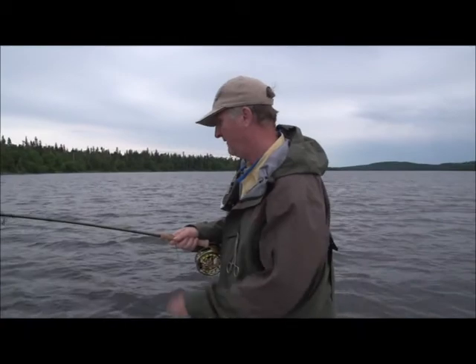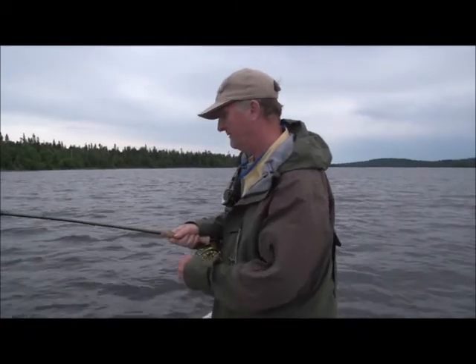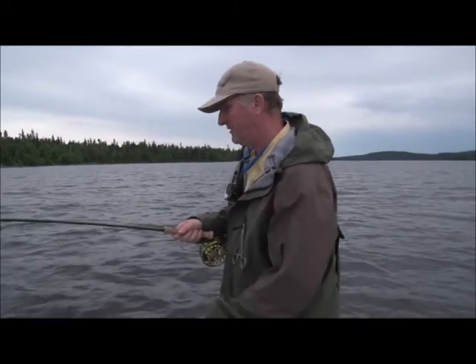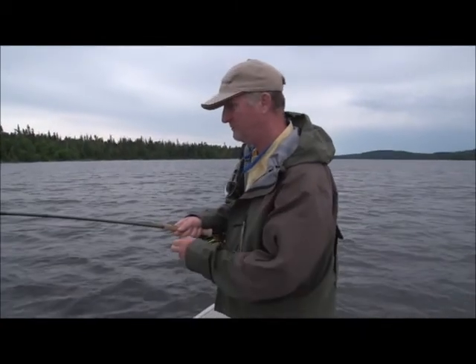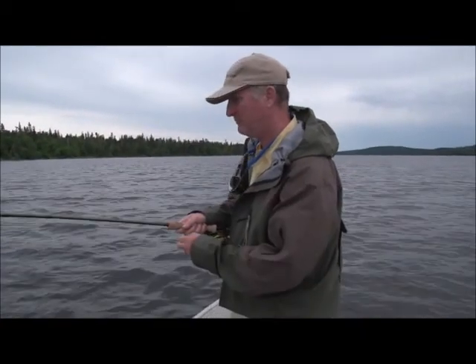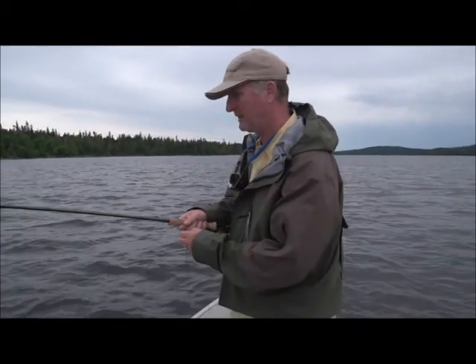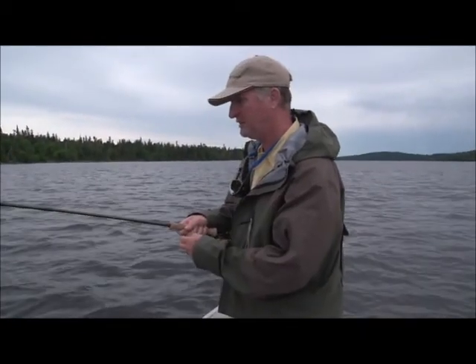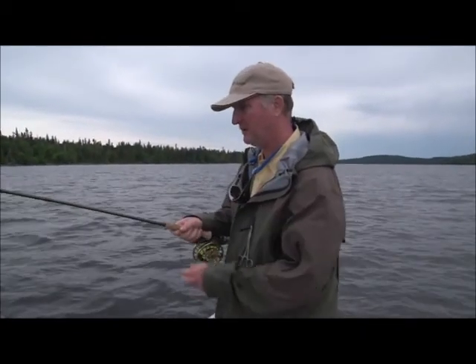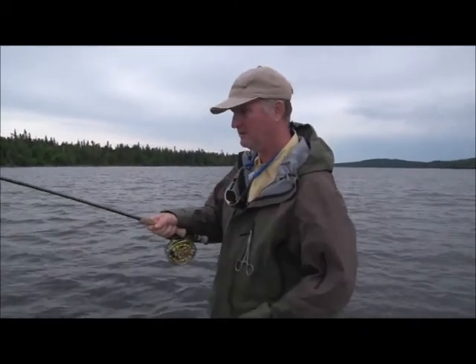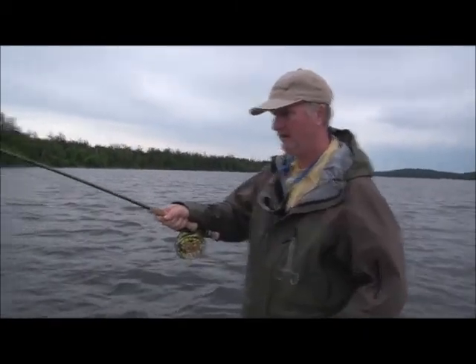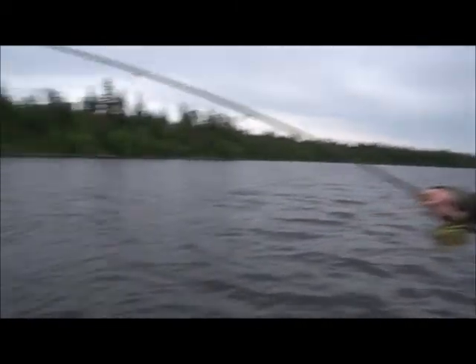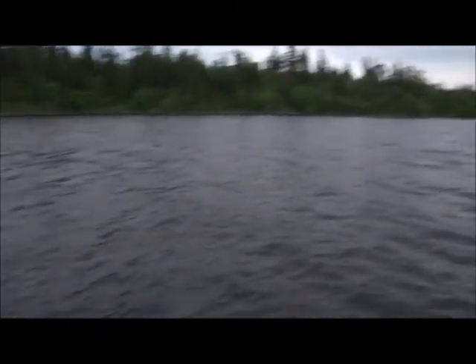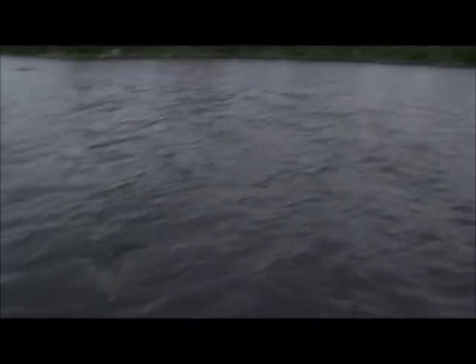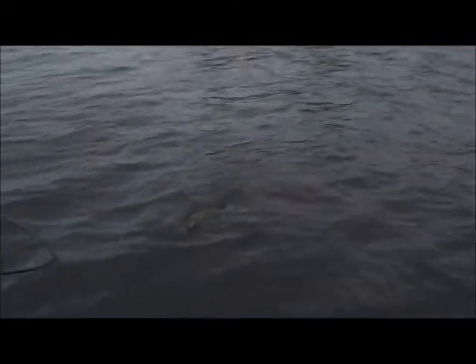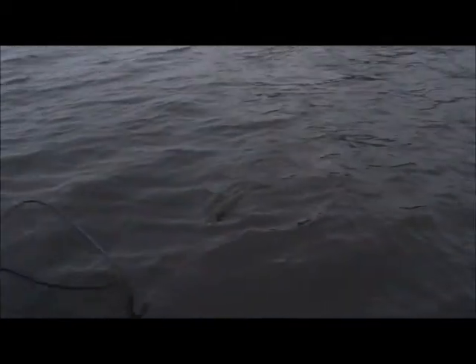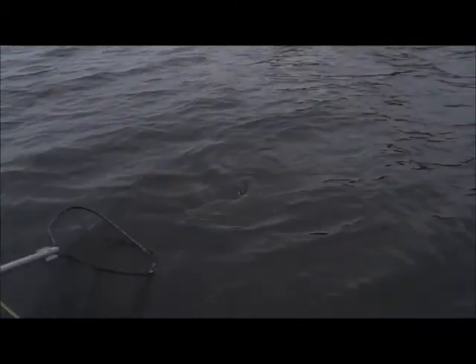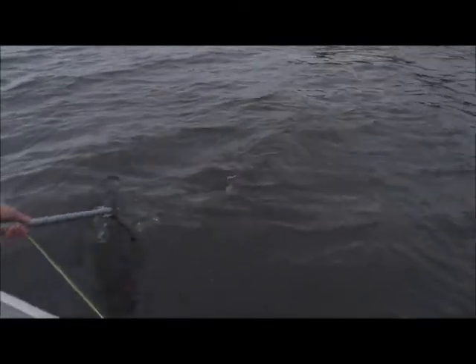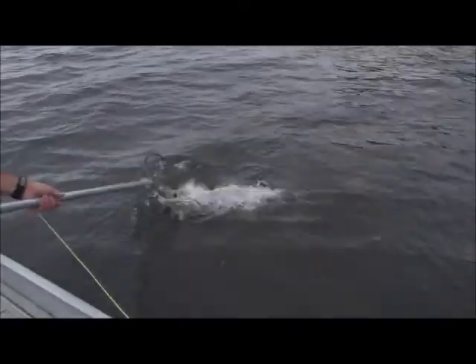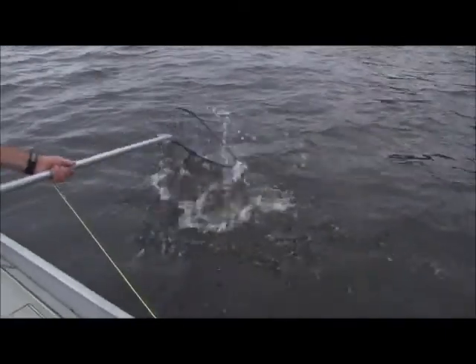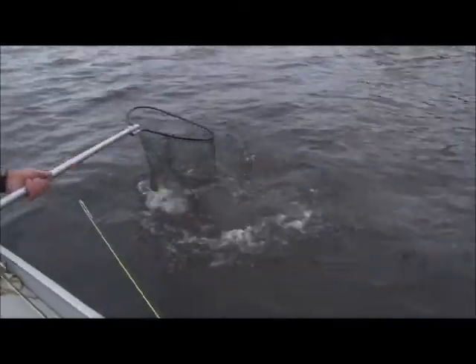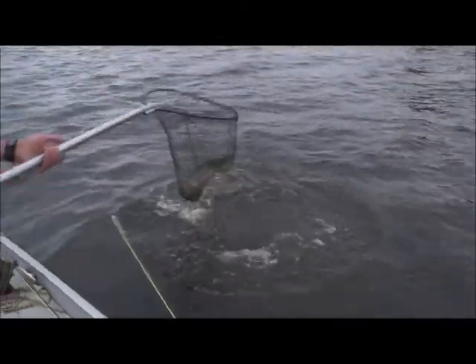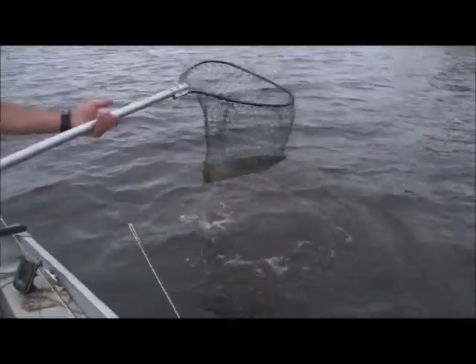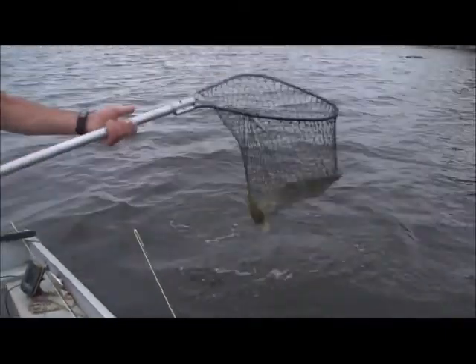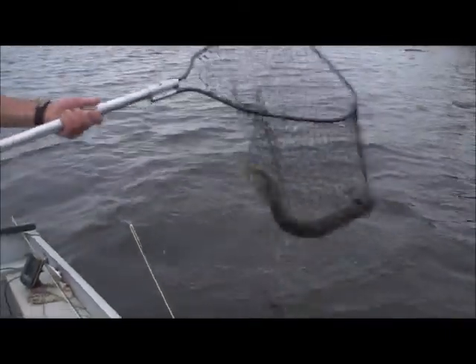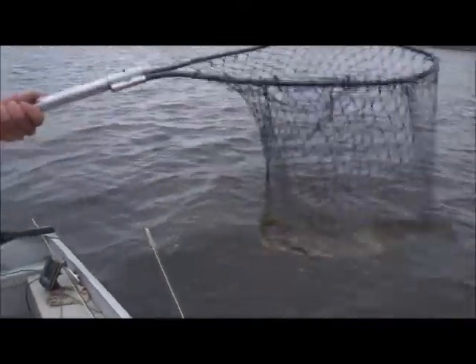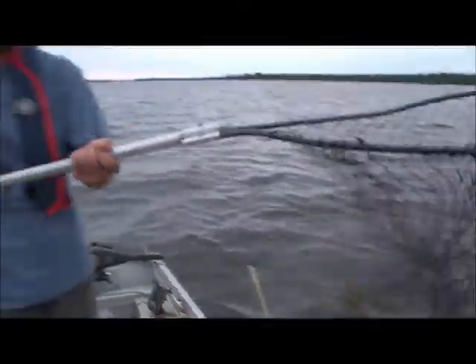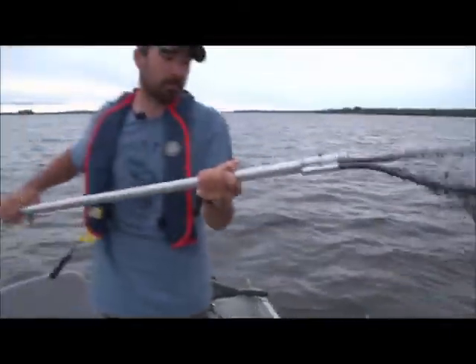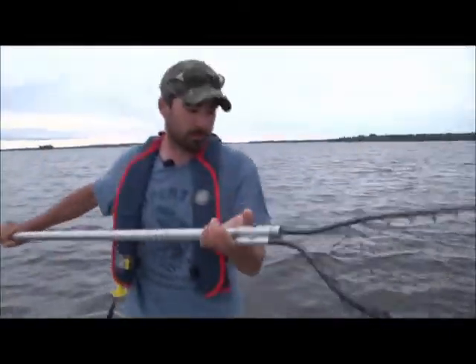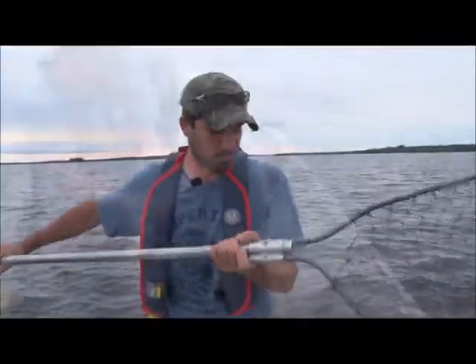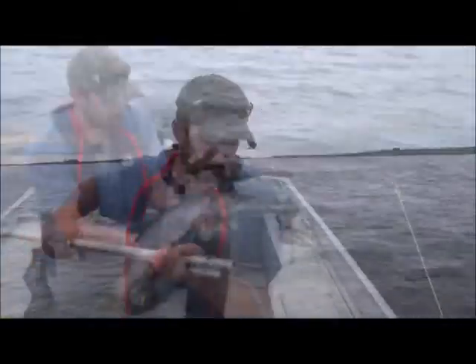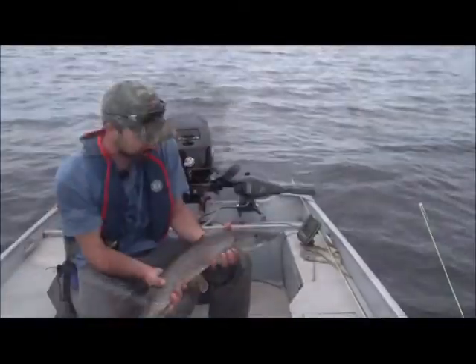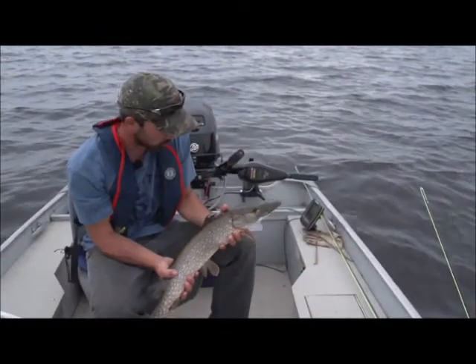So if you use a big black leech, that's not a bad fish. It's not huge, but it's my first fish here. Nice chunky northern.